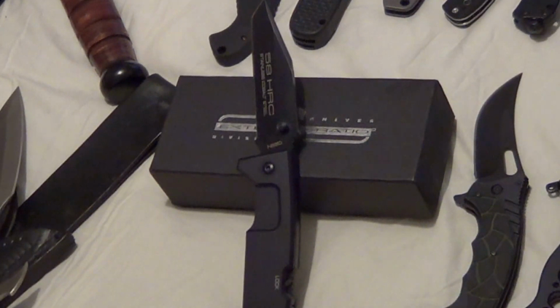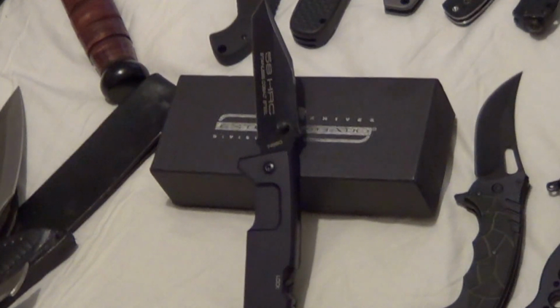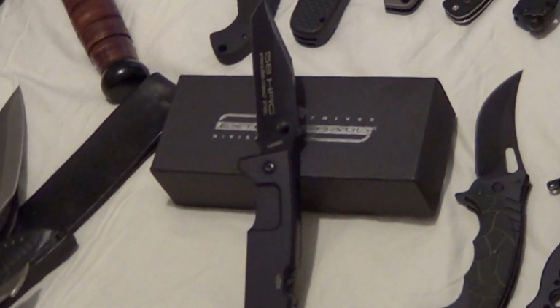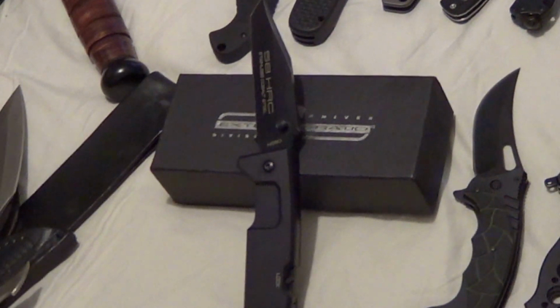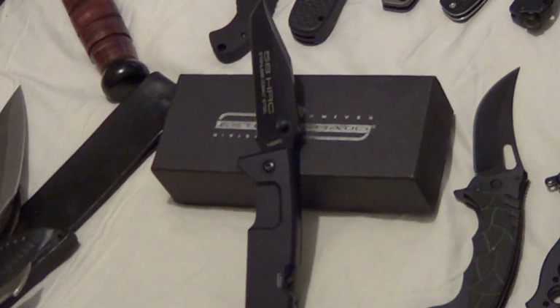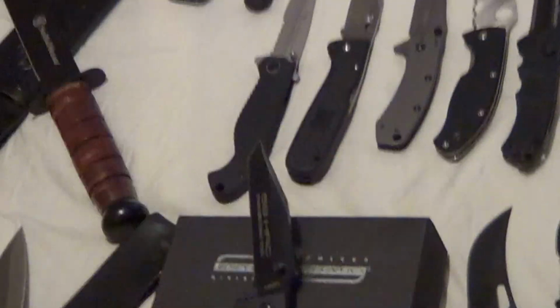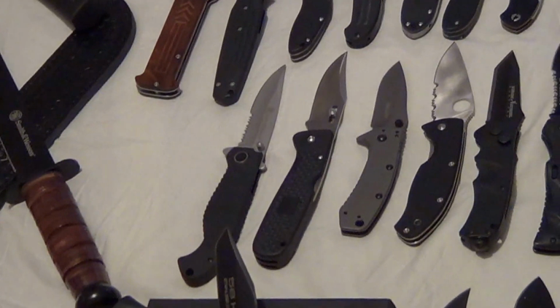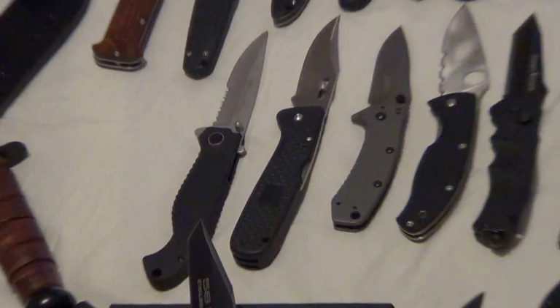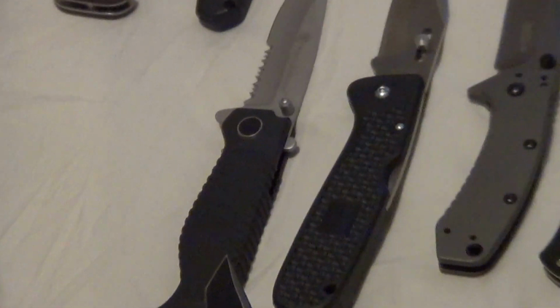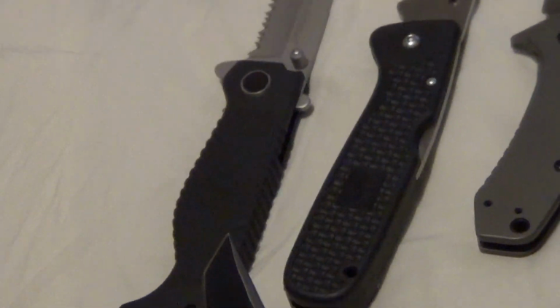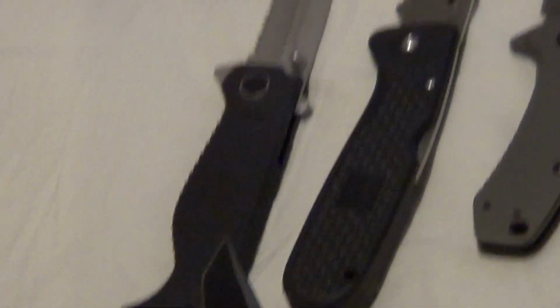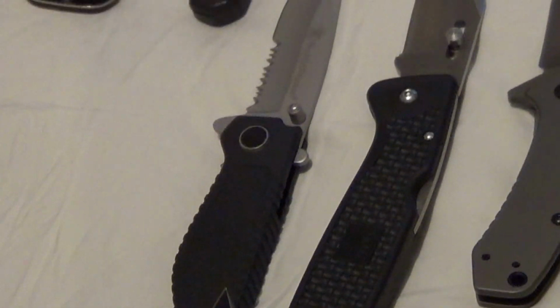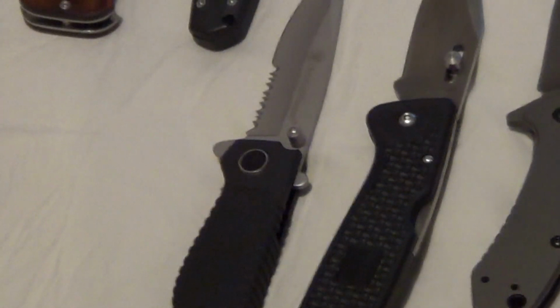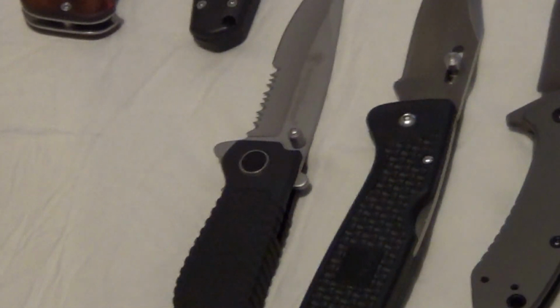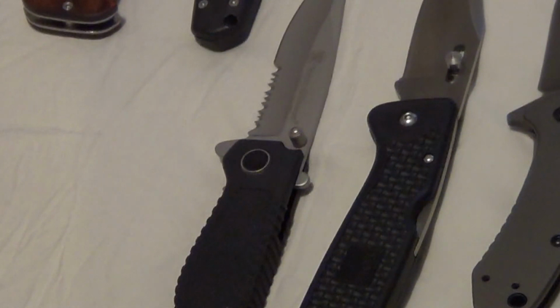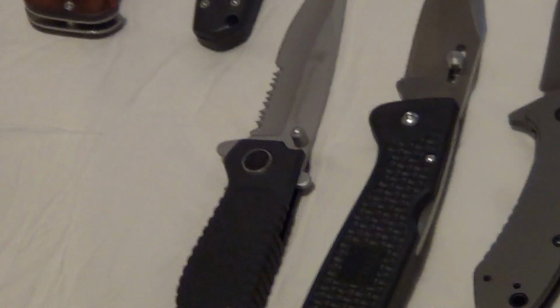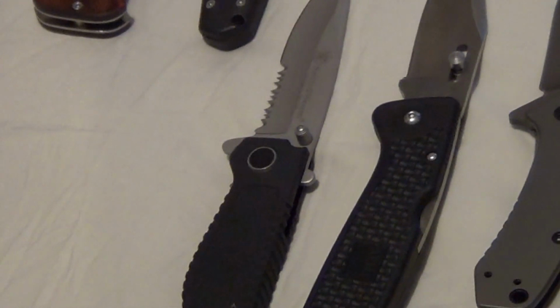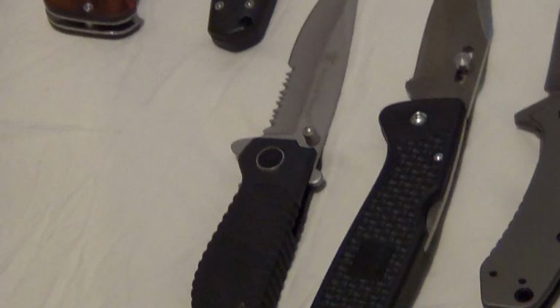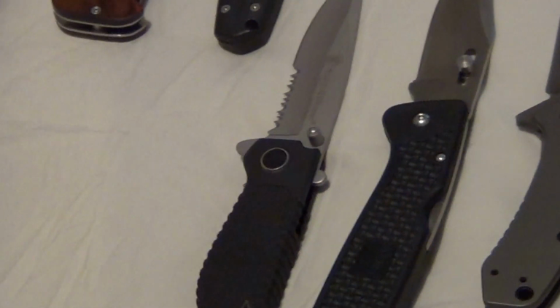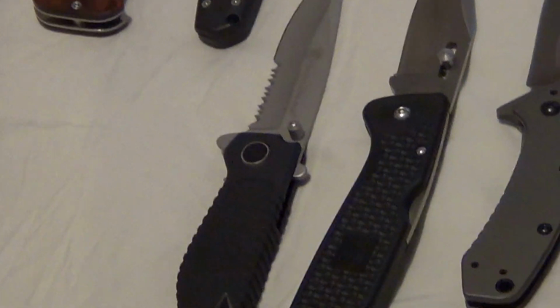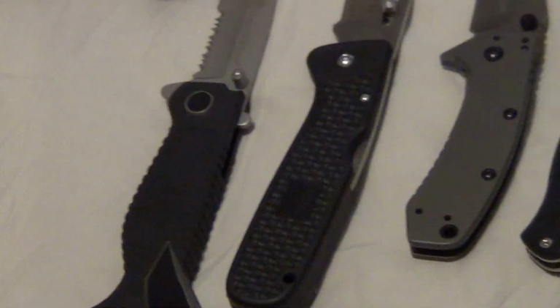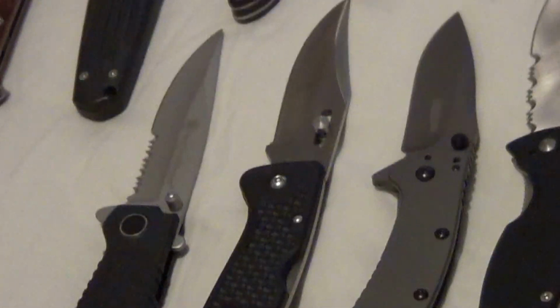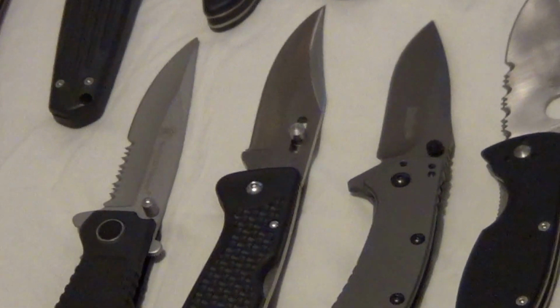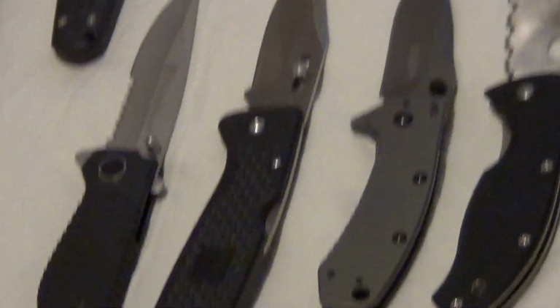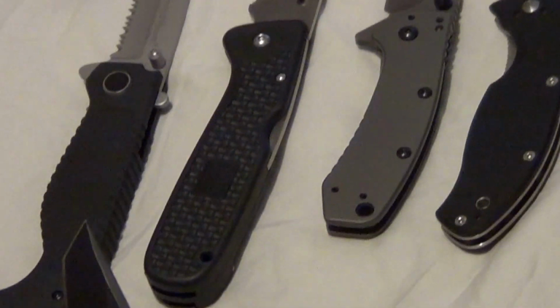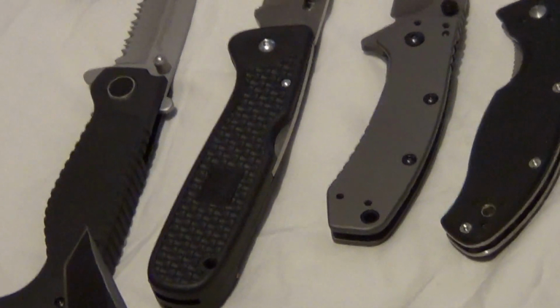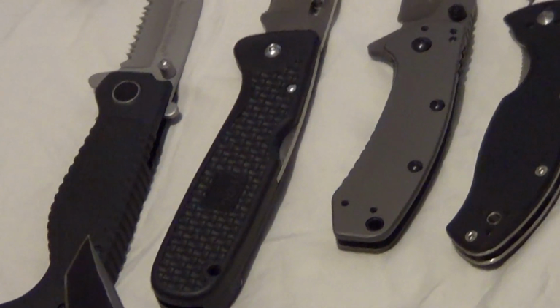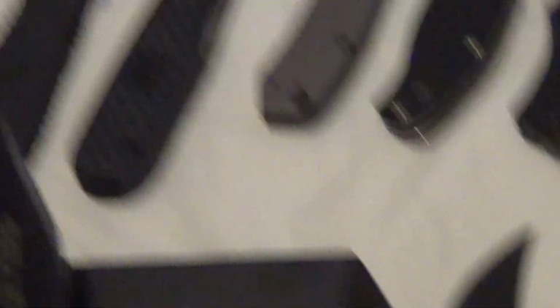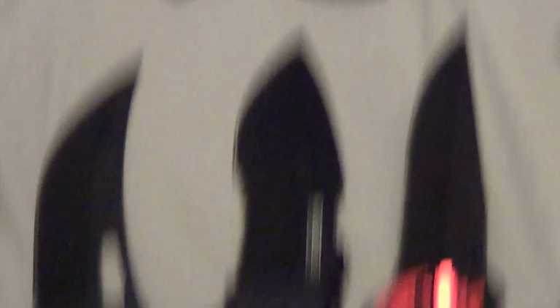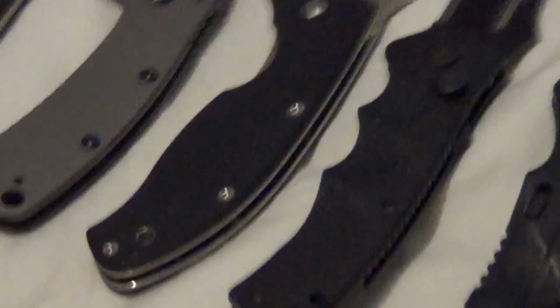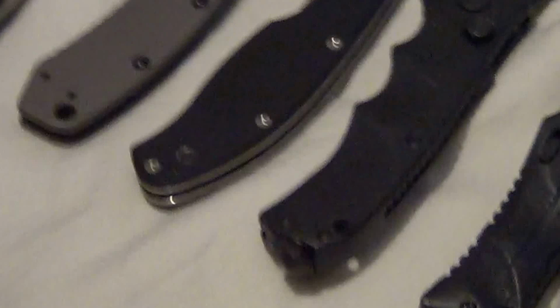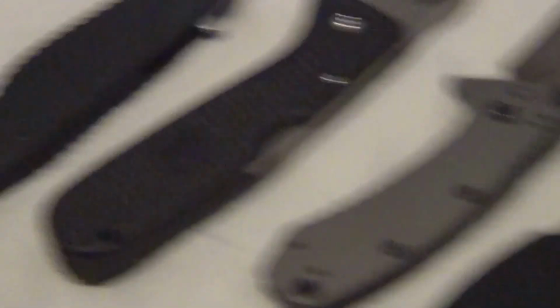Moving on — we got a Smith & Wesson cheap folder. And we have the SOG Auto Clip.